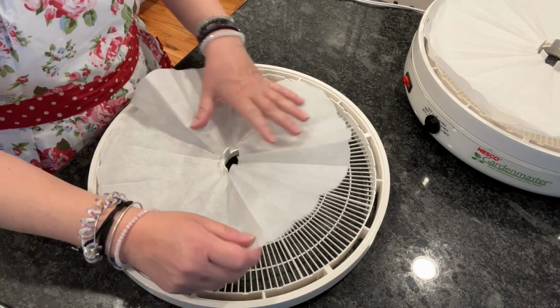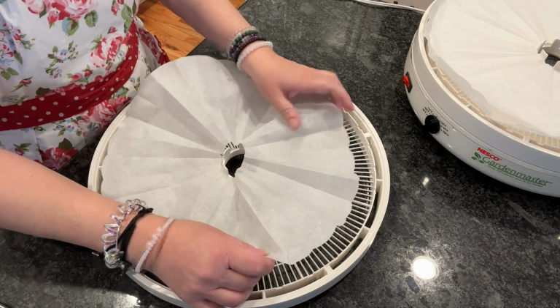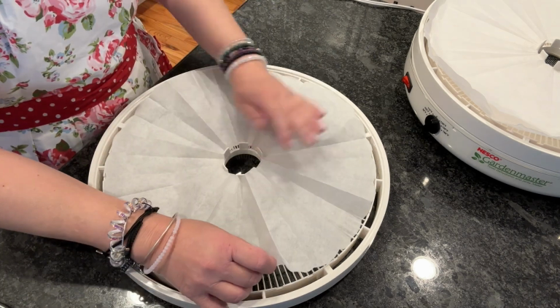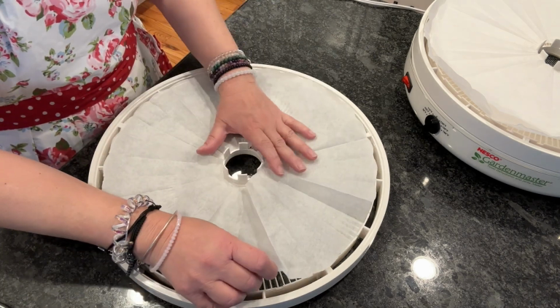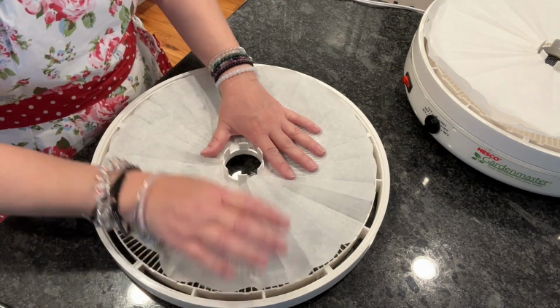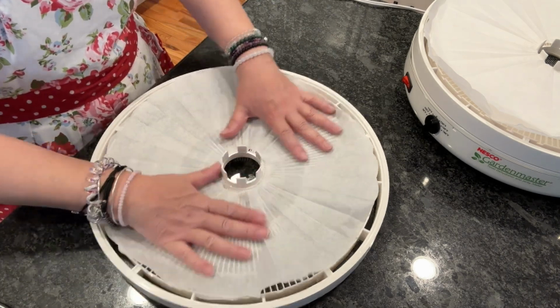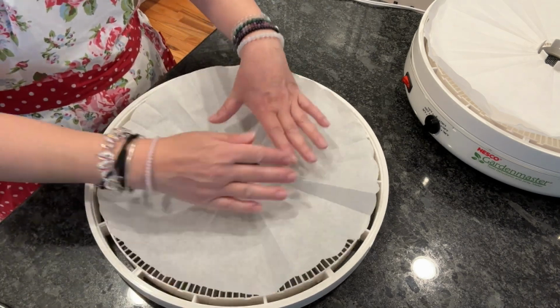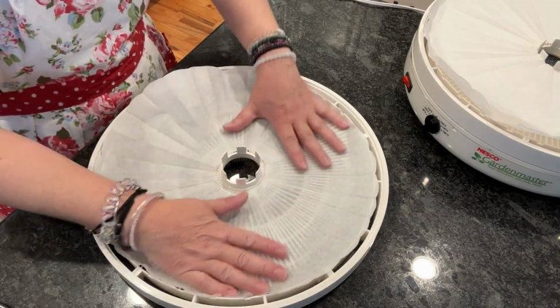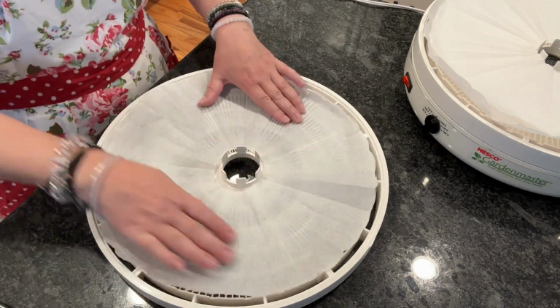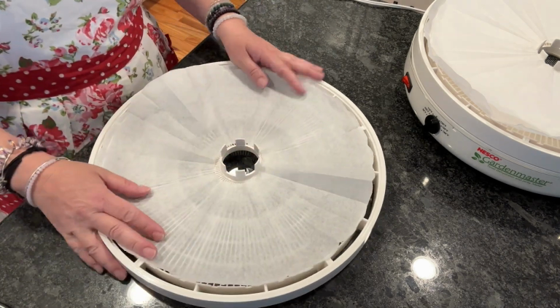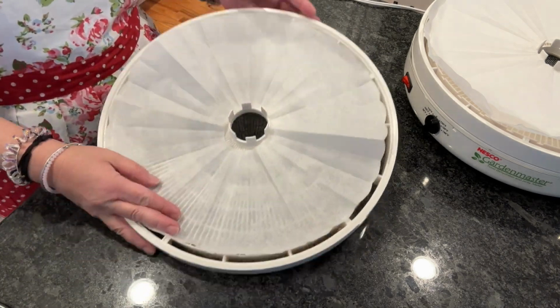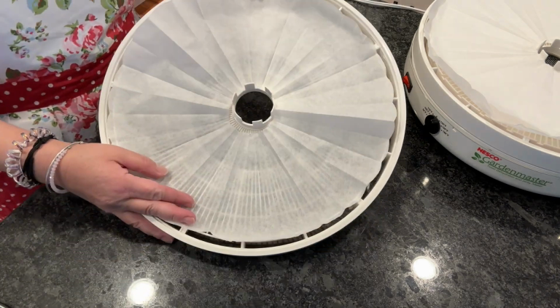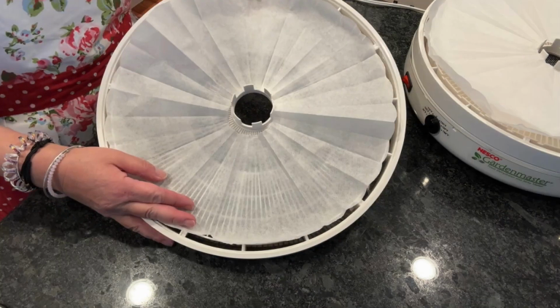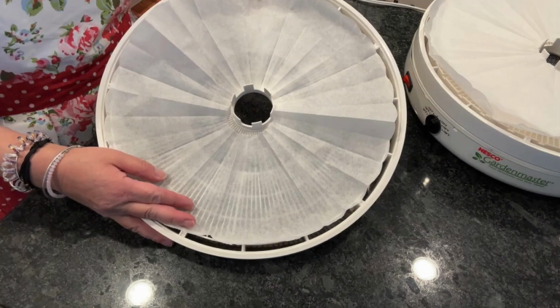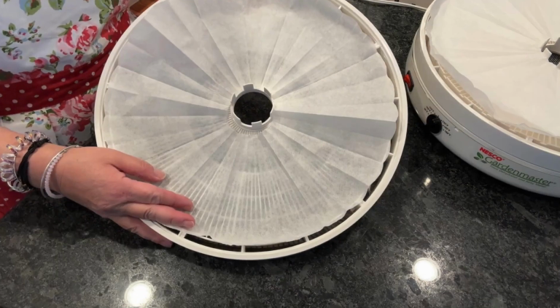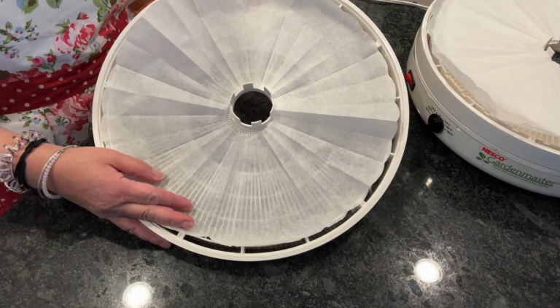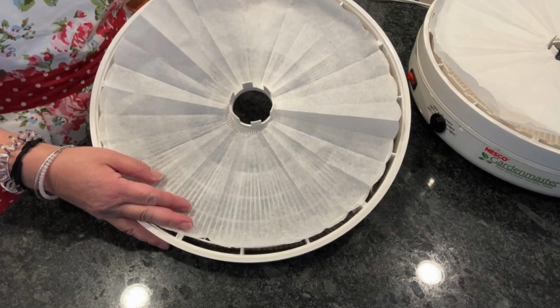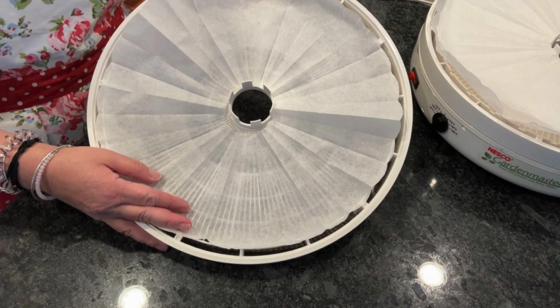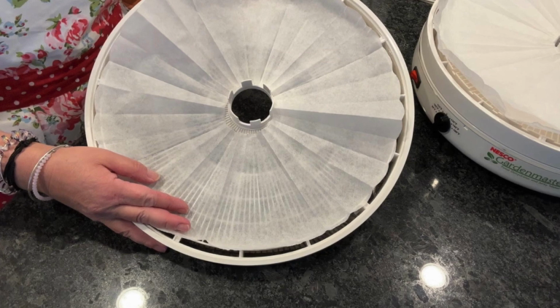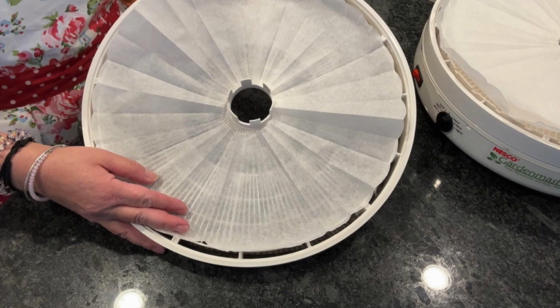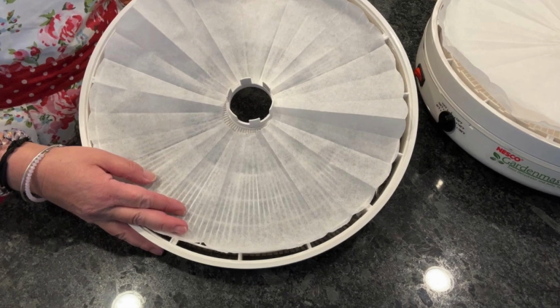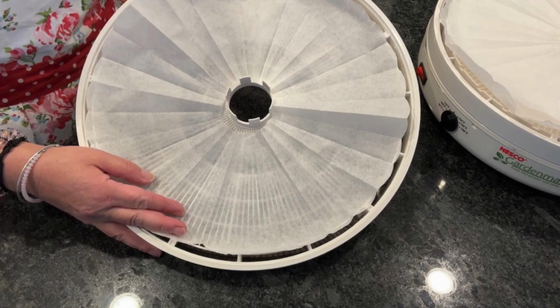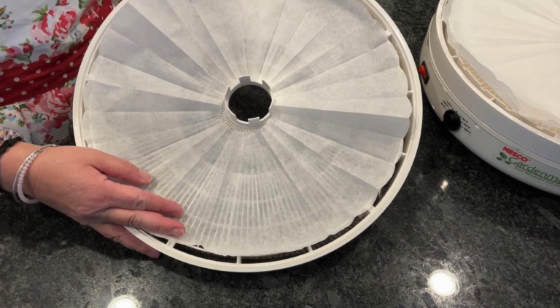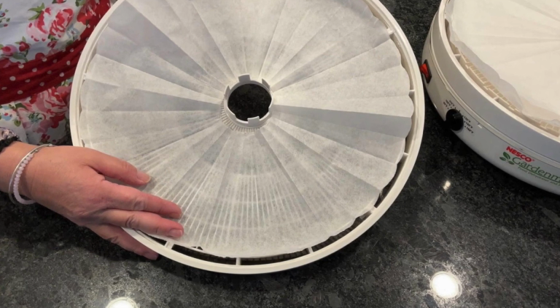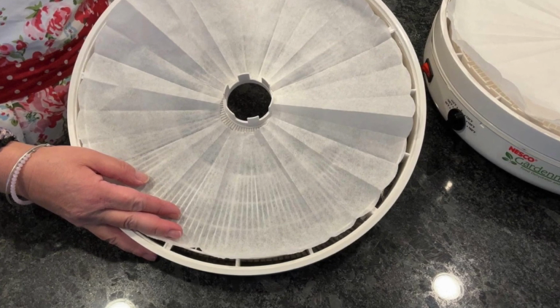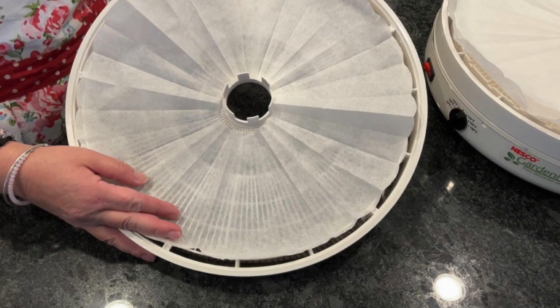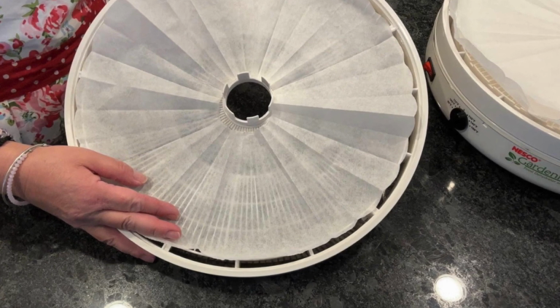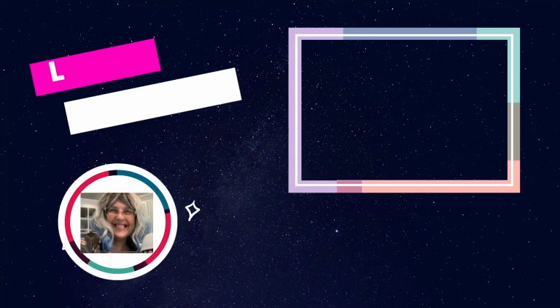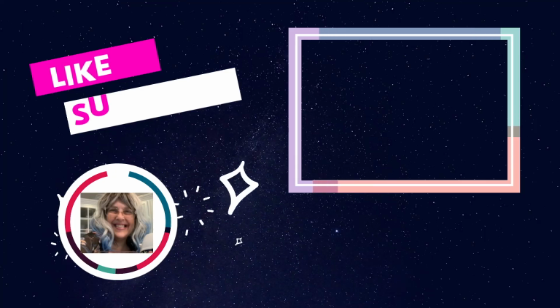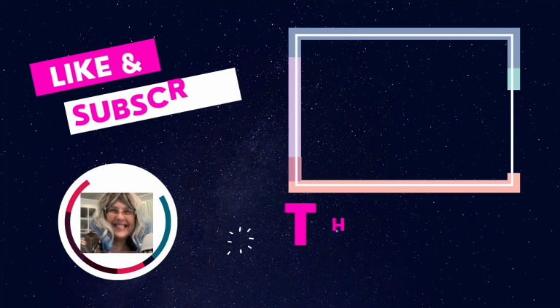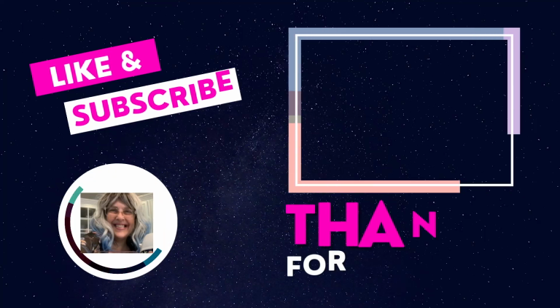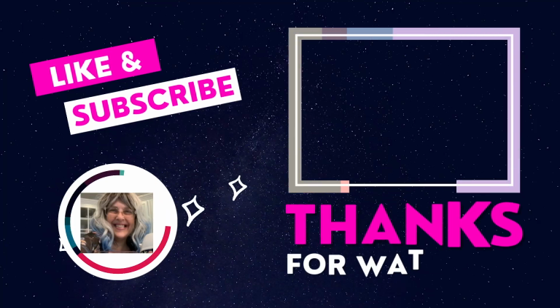Let's unfold our parchment paper — and there we go. It is perfect. I was so excited!